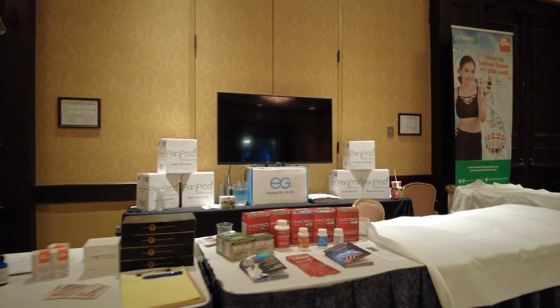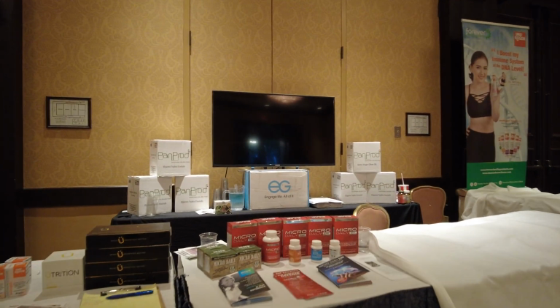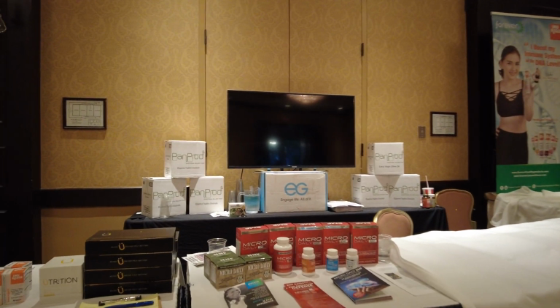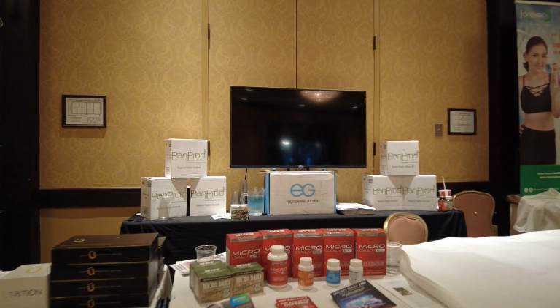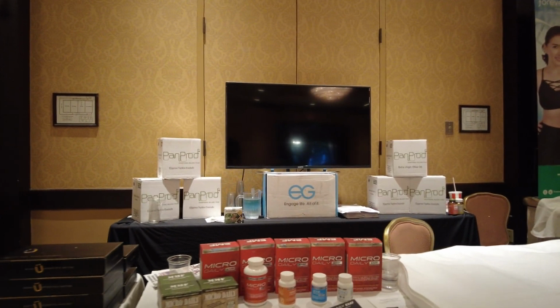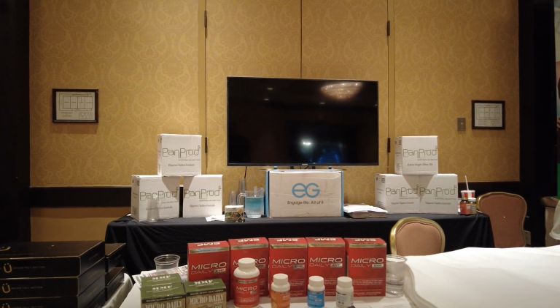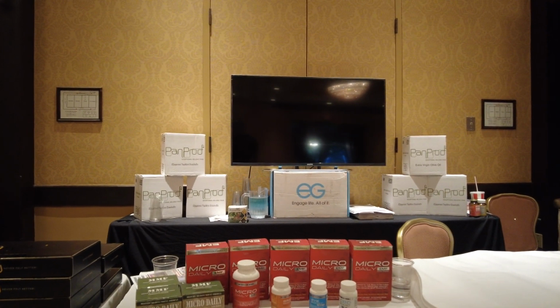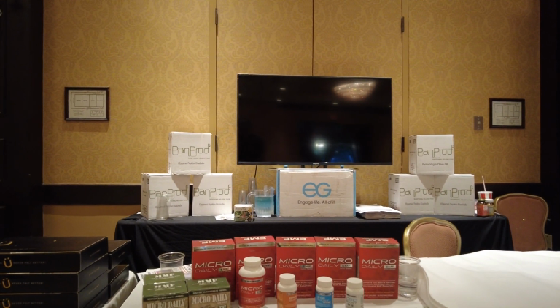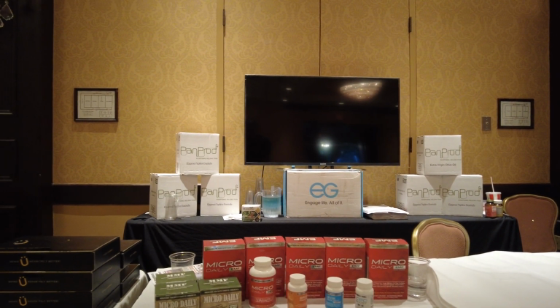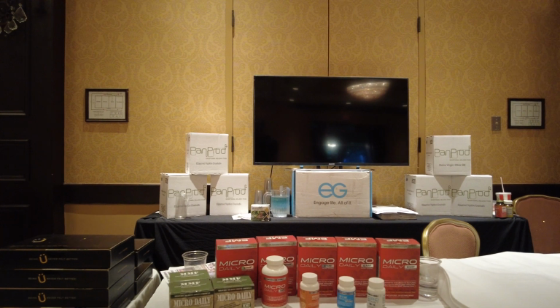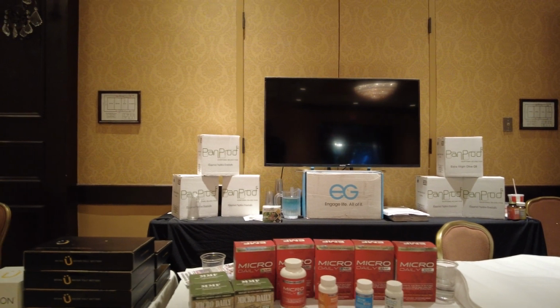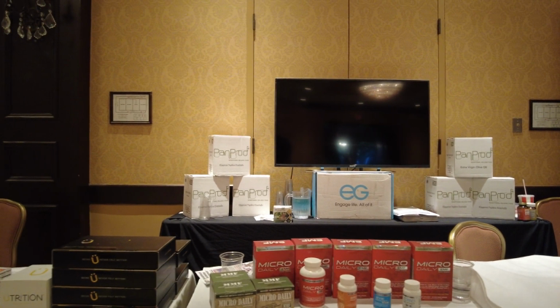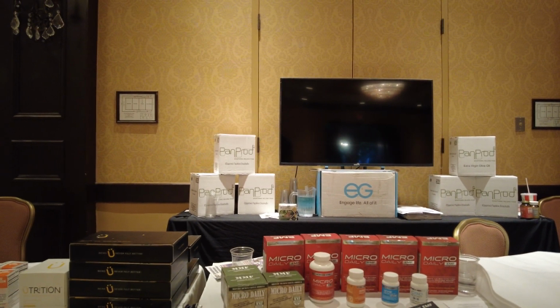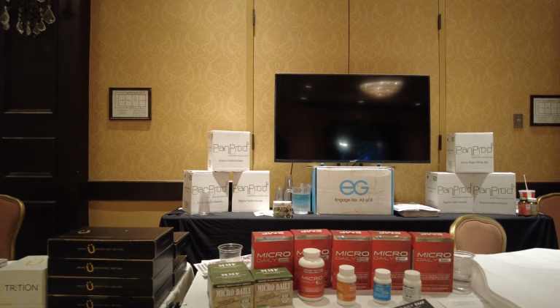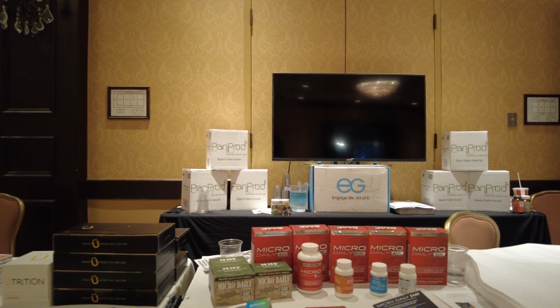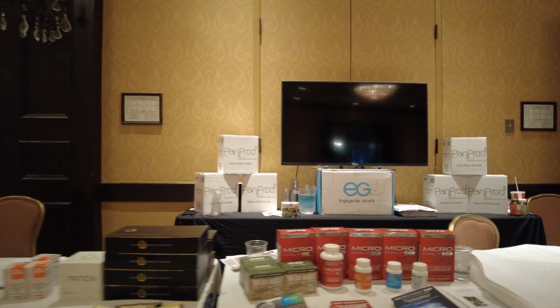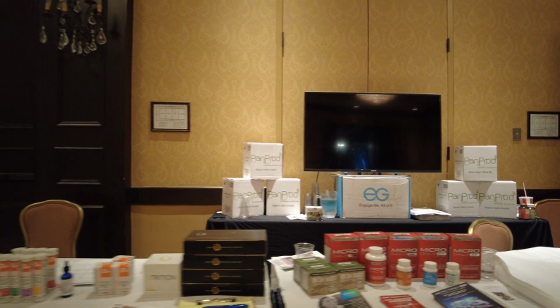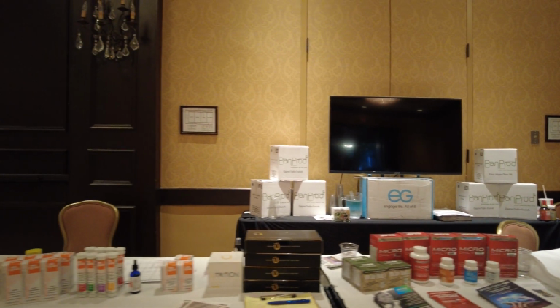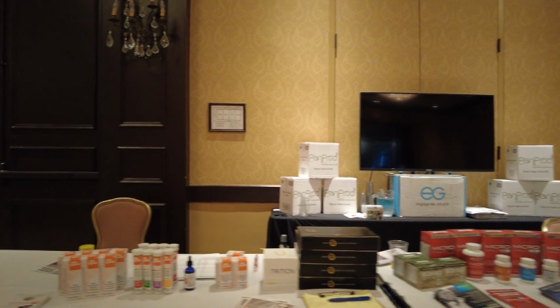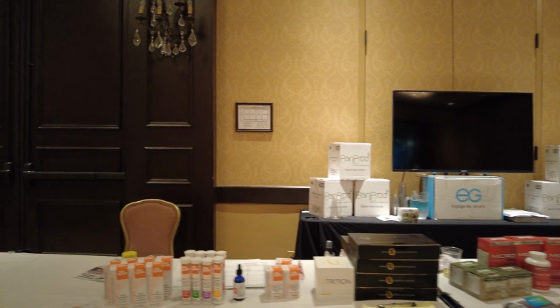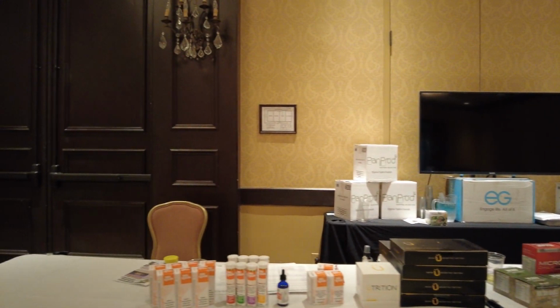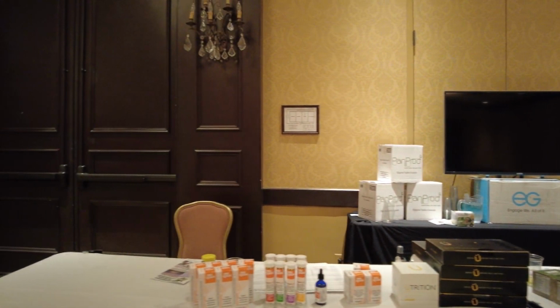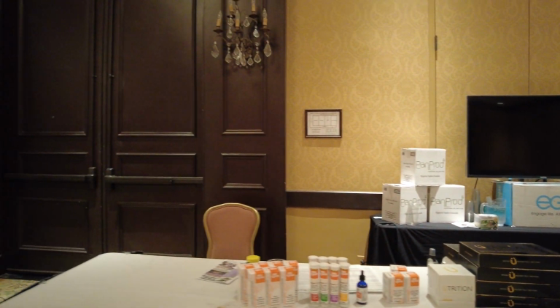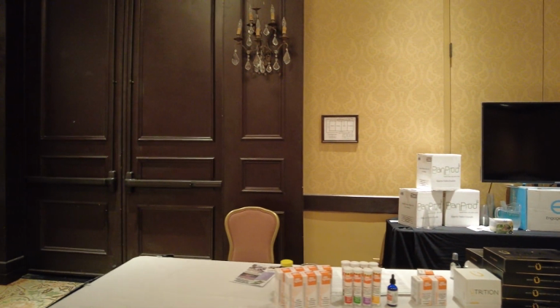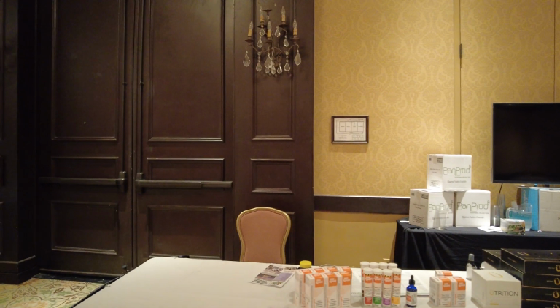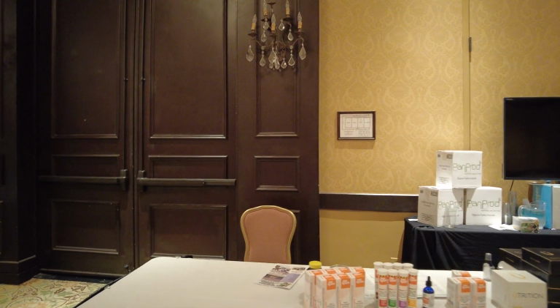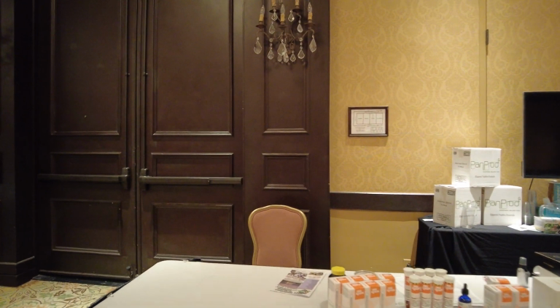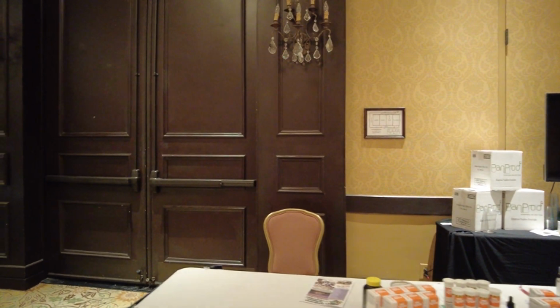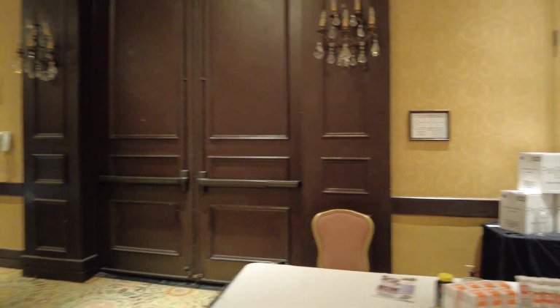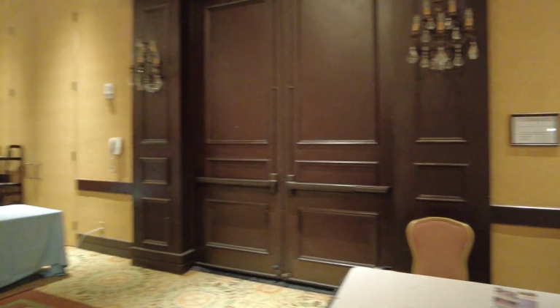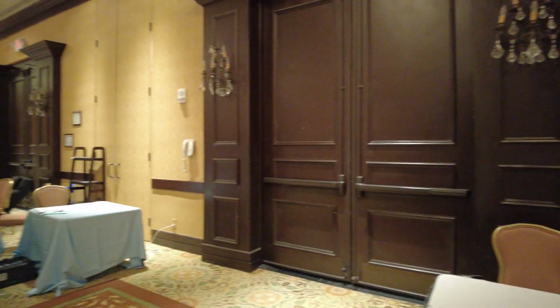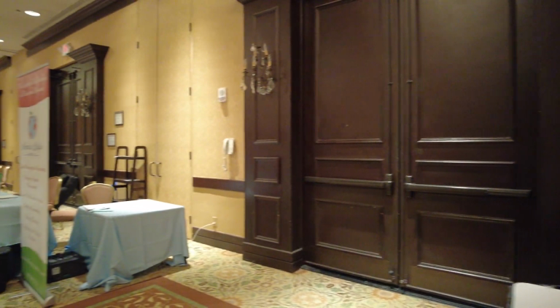These supplements and stuff — look at this: Micro Daily EMF radiation defense. I would love to see some. Try to figure something out in the paper books.